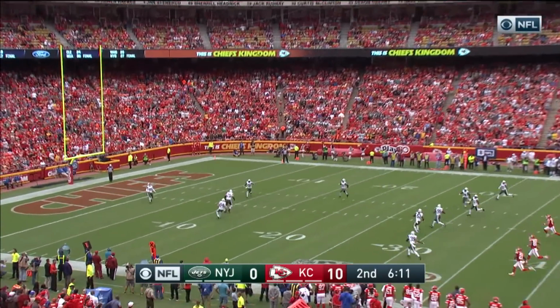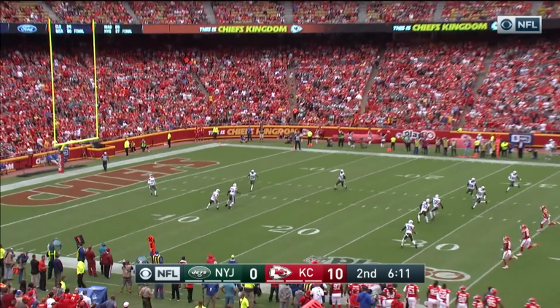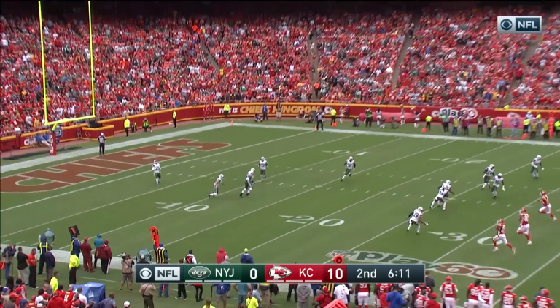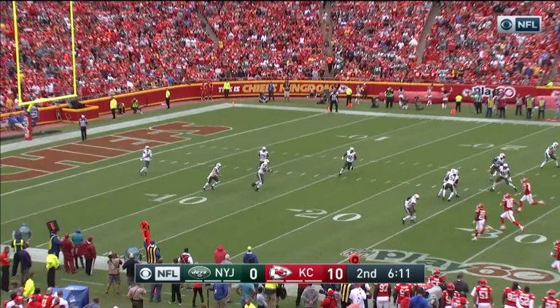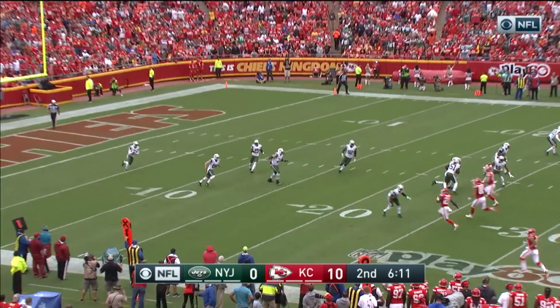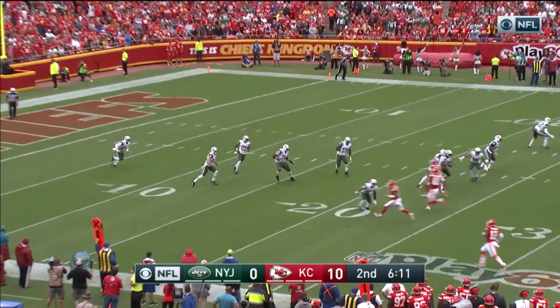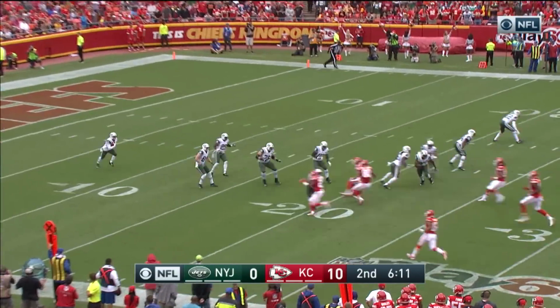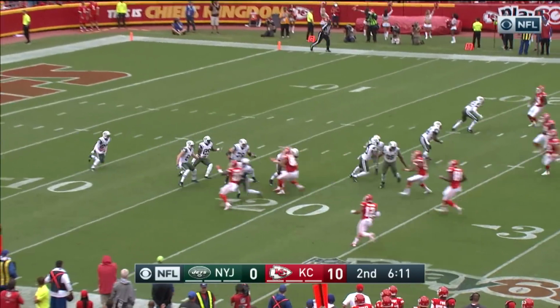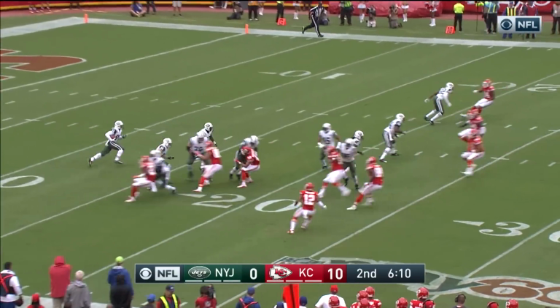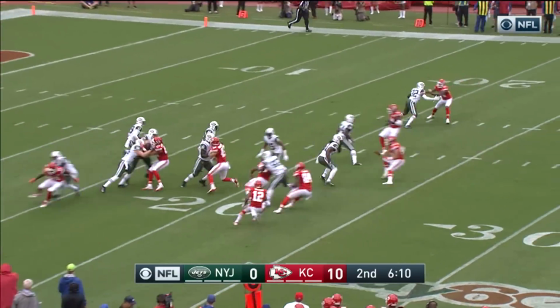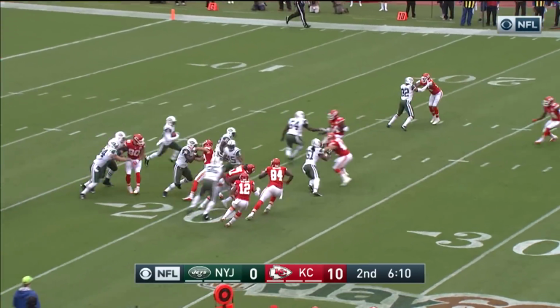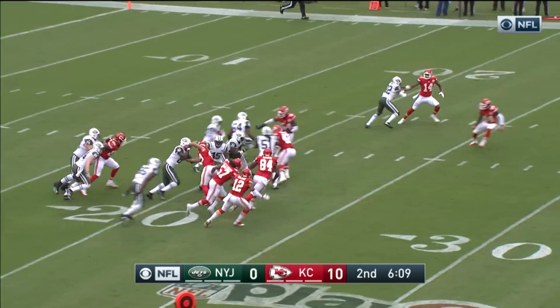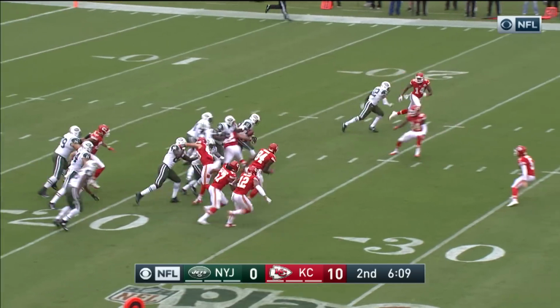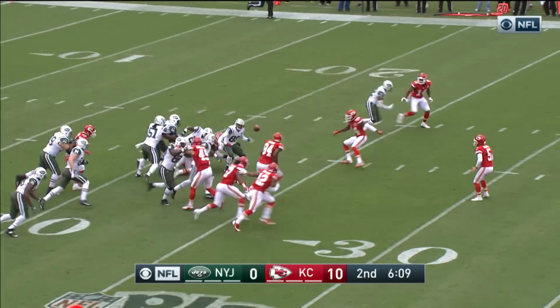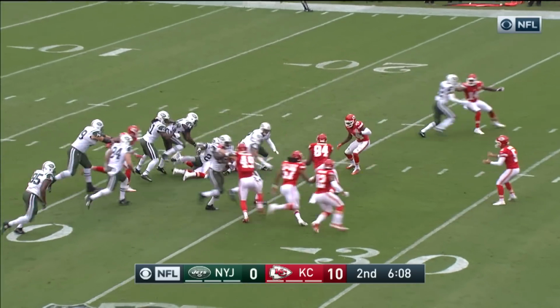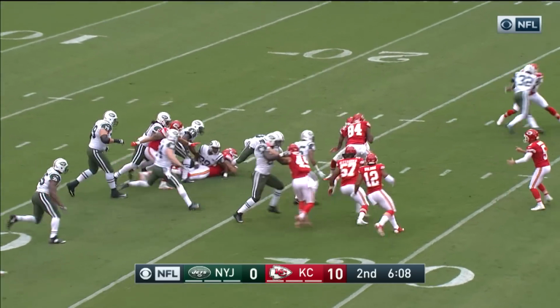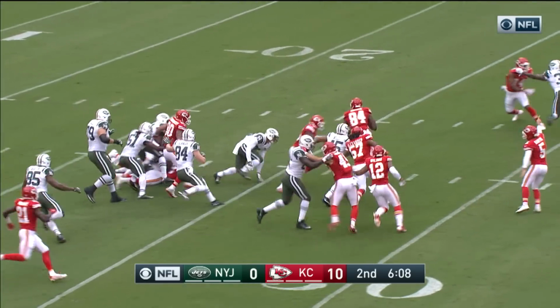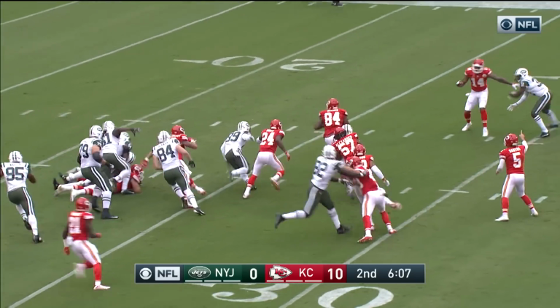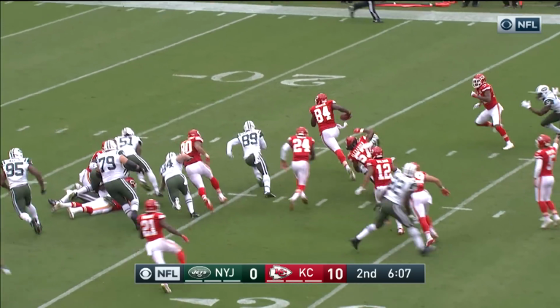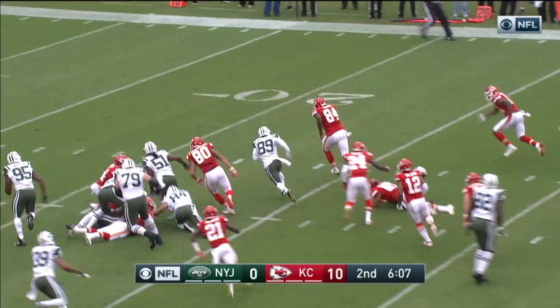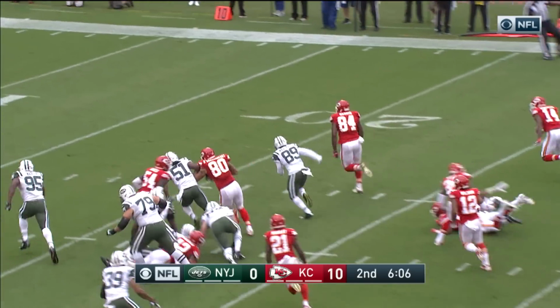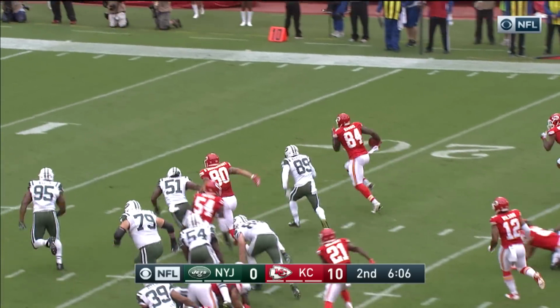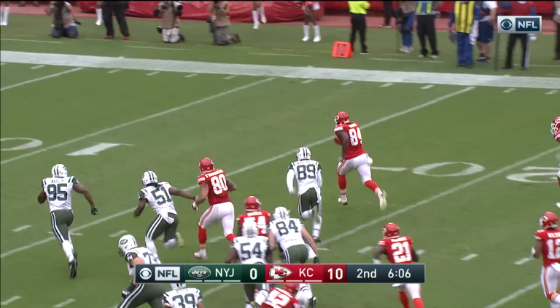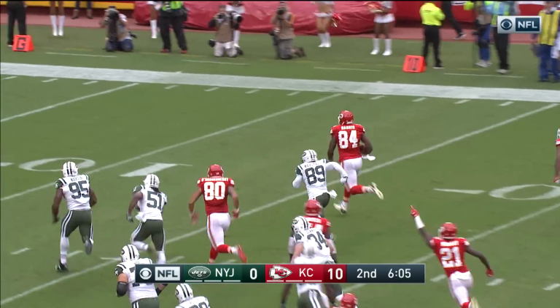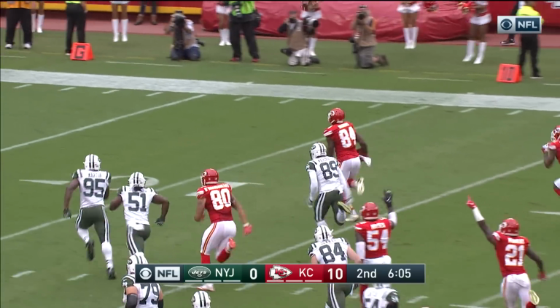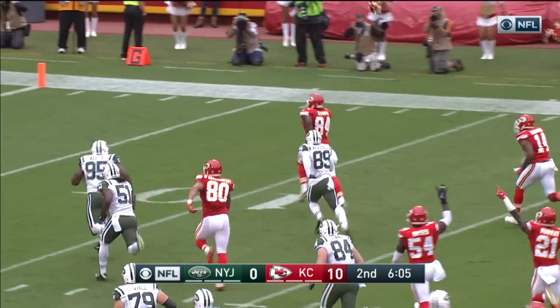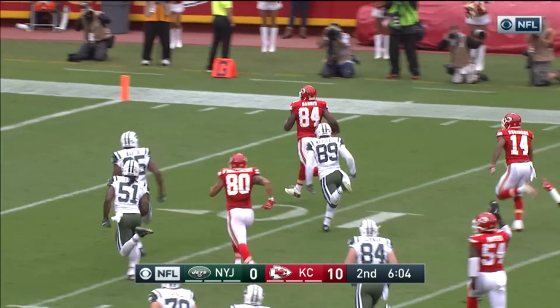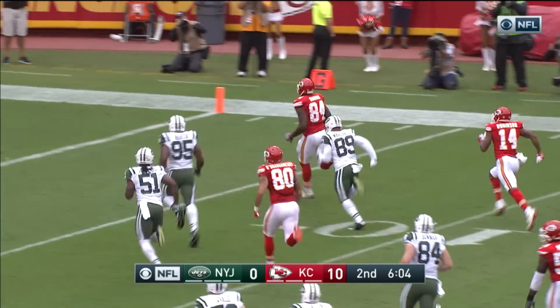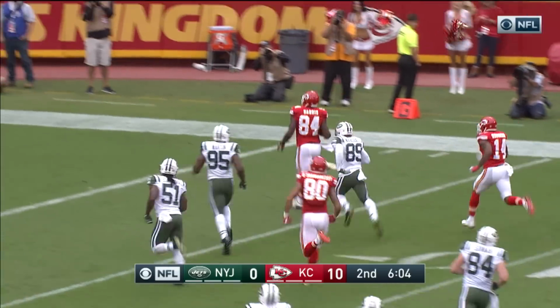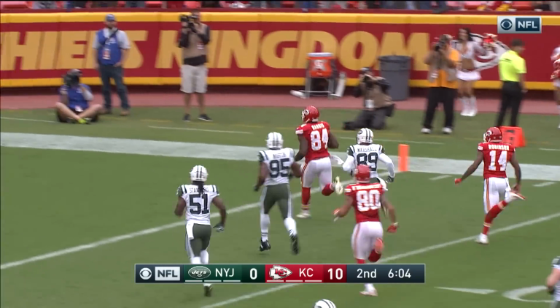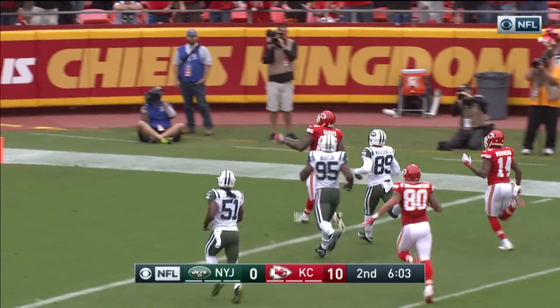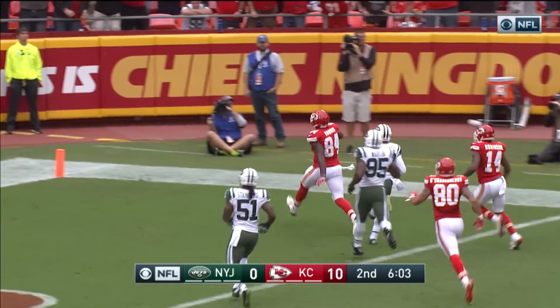This is Jalen Marshall on the return — right up the middle. Lost the football, picked off by the Chiefs. This is Demetrius Harris for the touchdown.